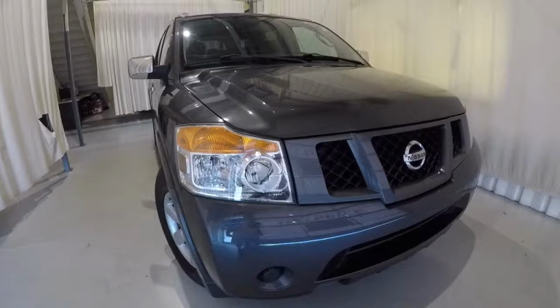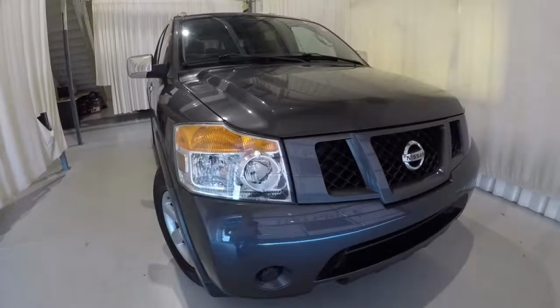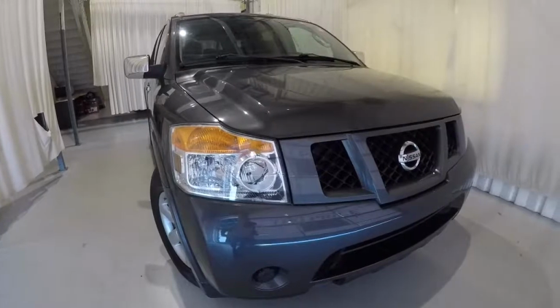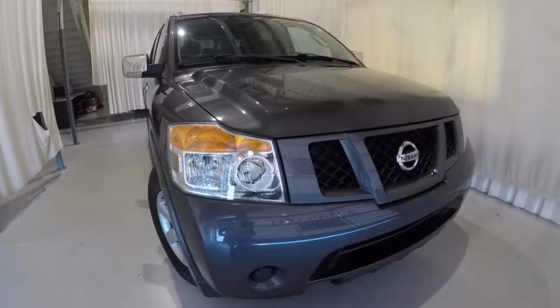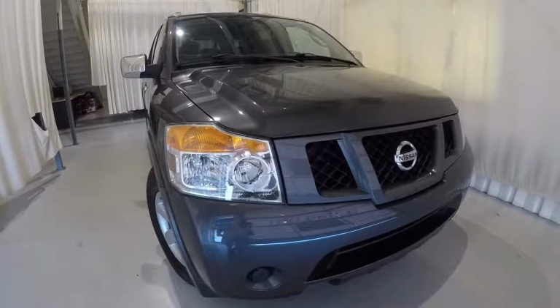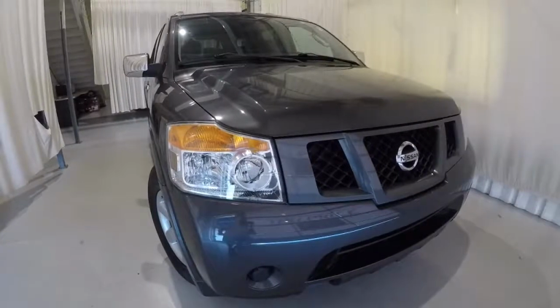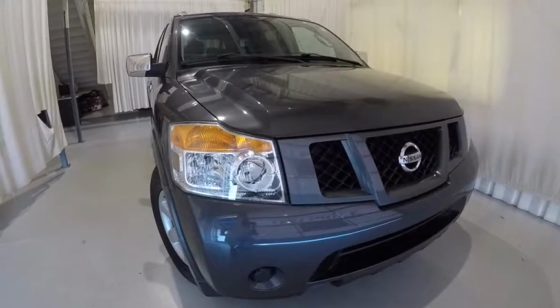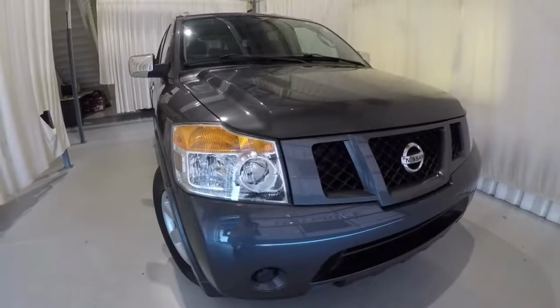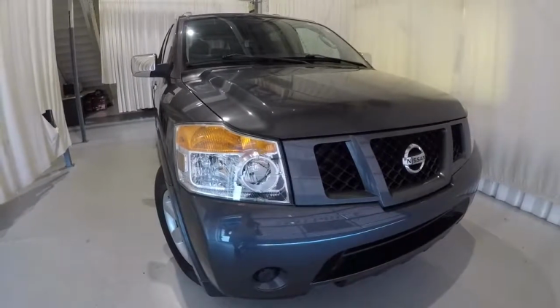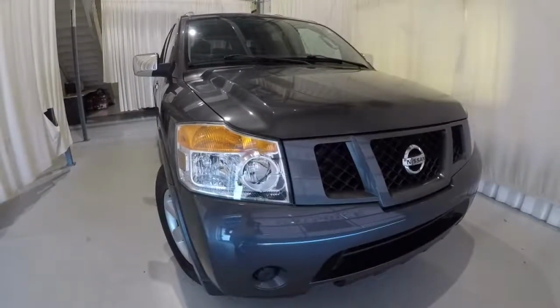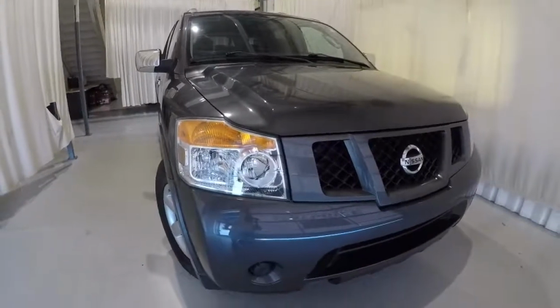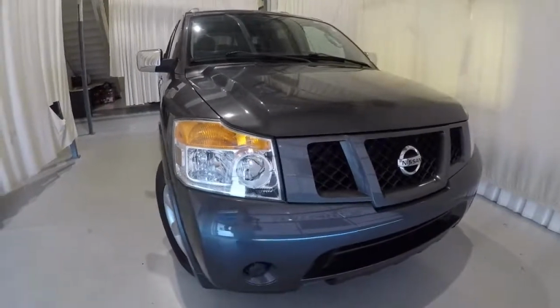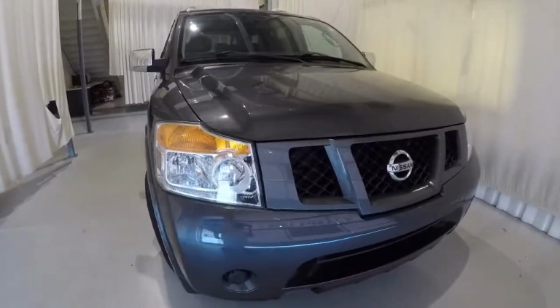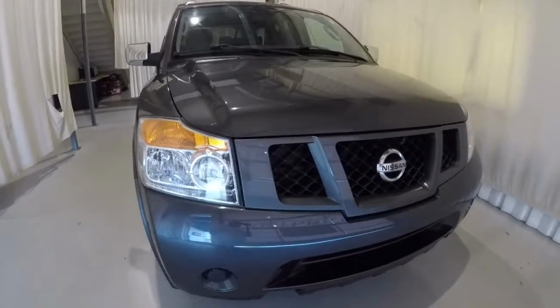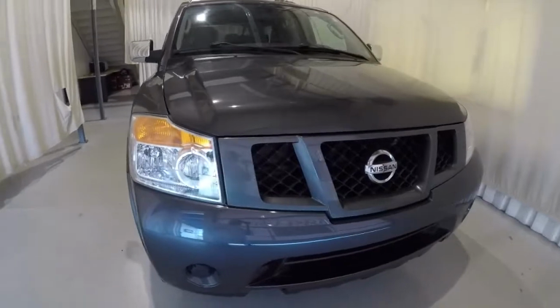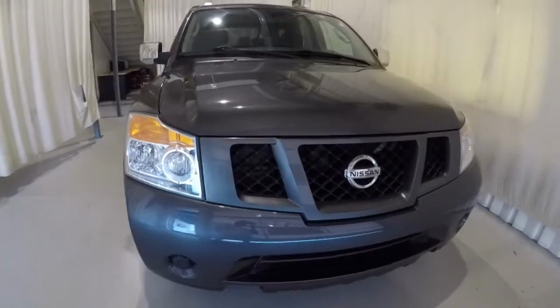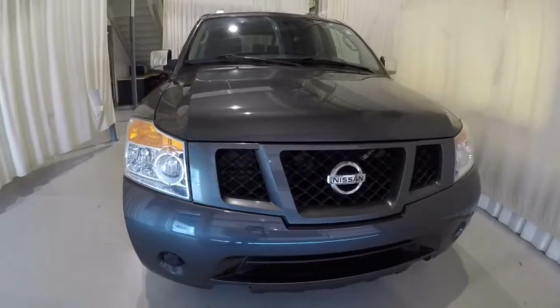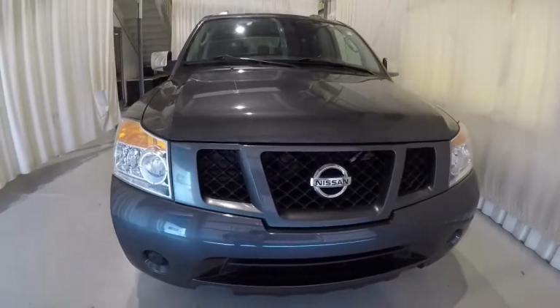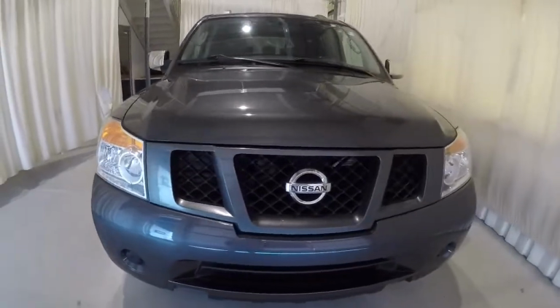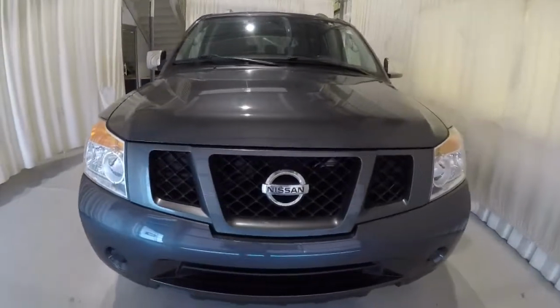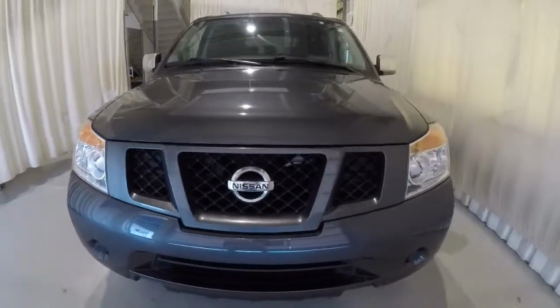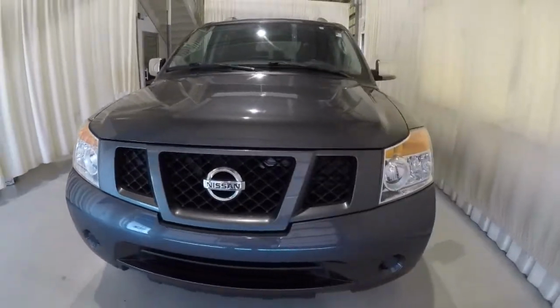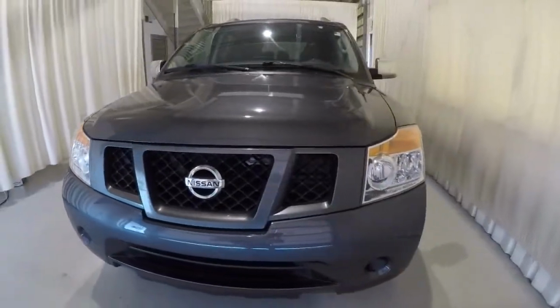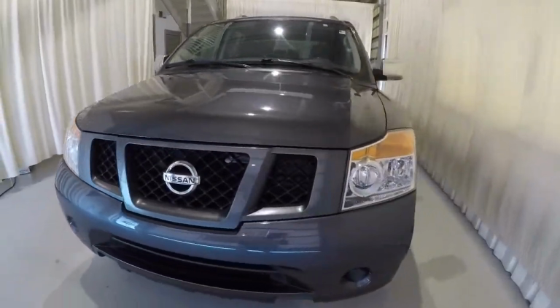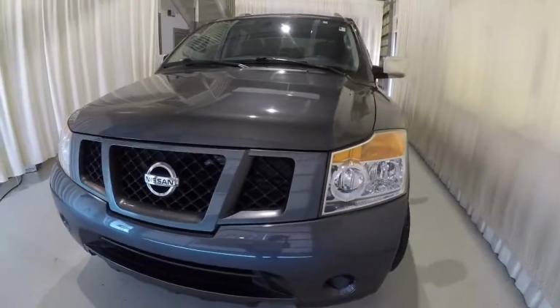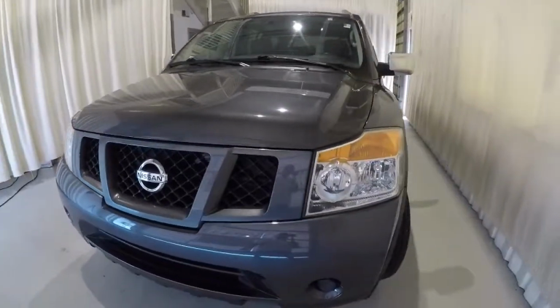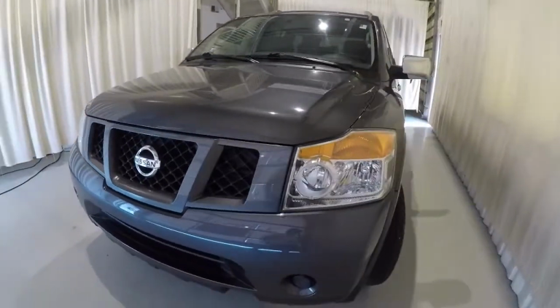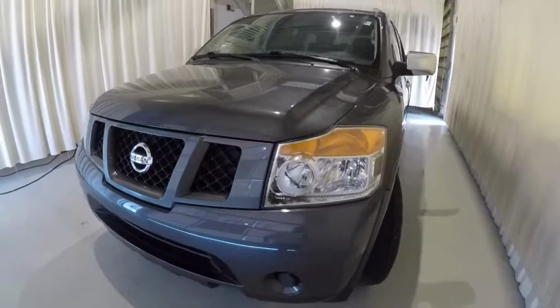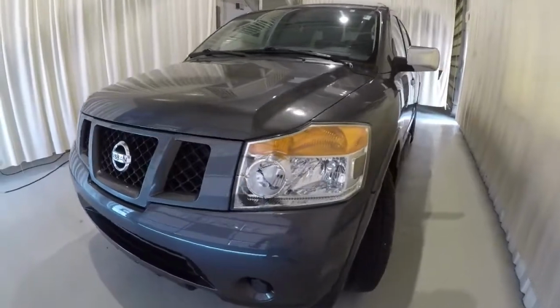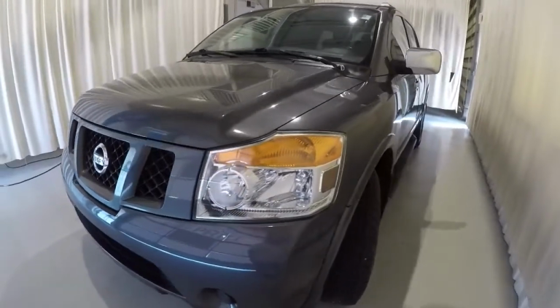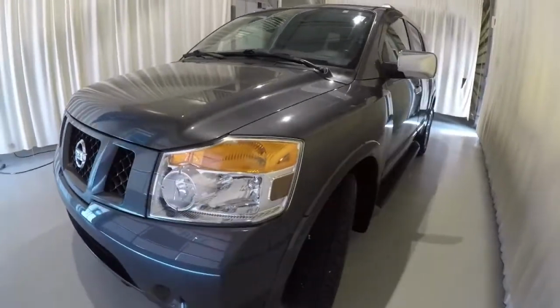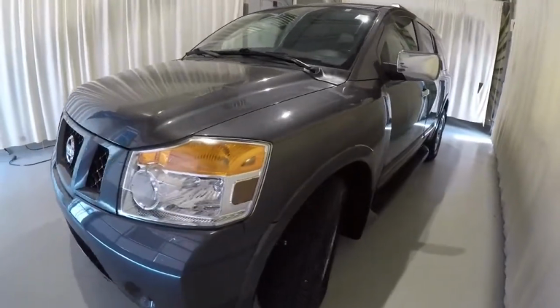Today we are featuring a 2011 Nissan Armada SV. It's got 71,000 miles on it, smoke metallic in color, and it's got a clean Carfax, one owner.